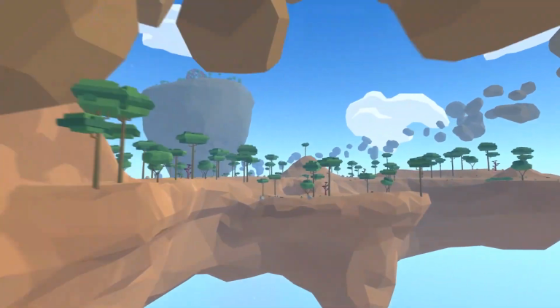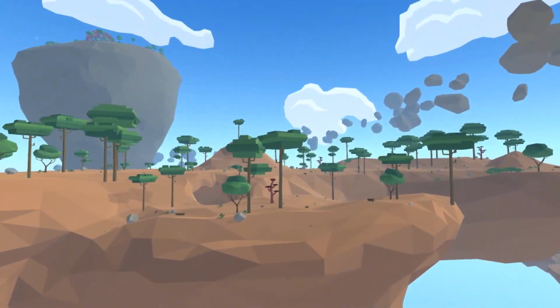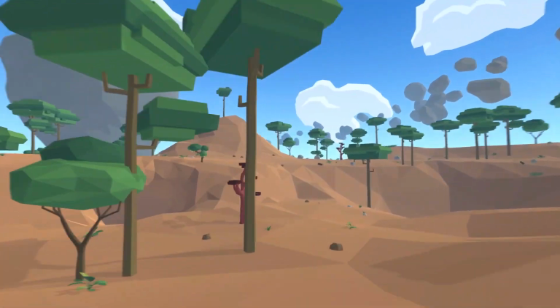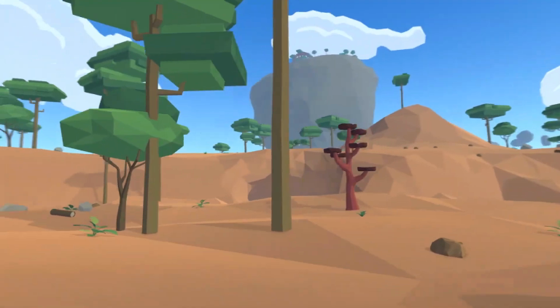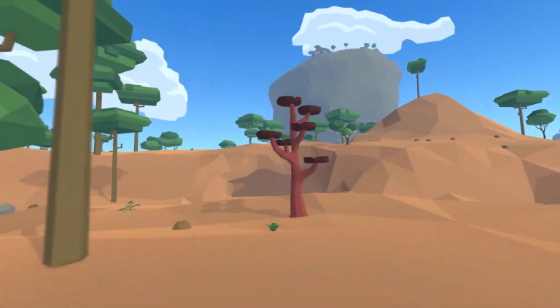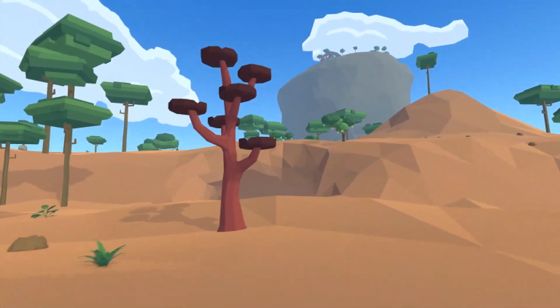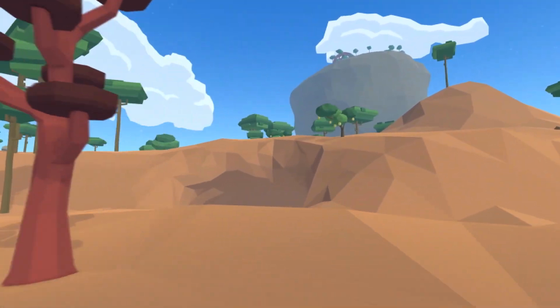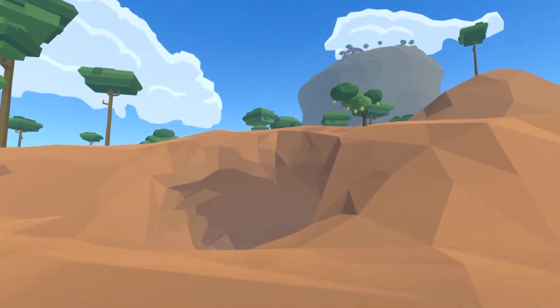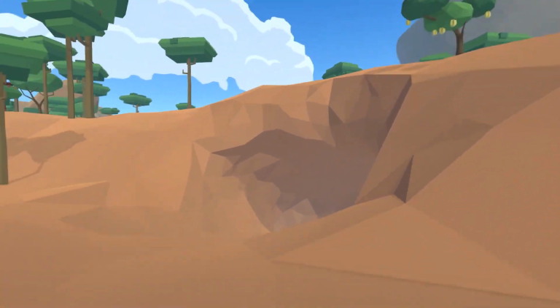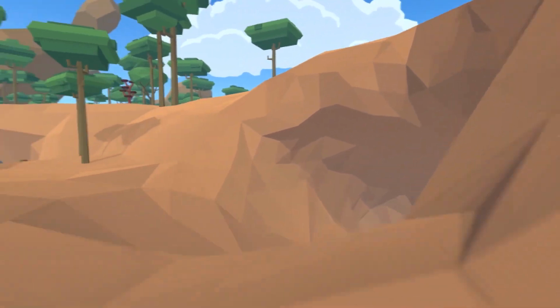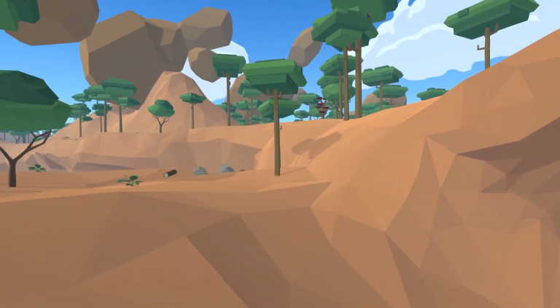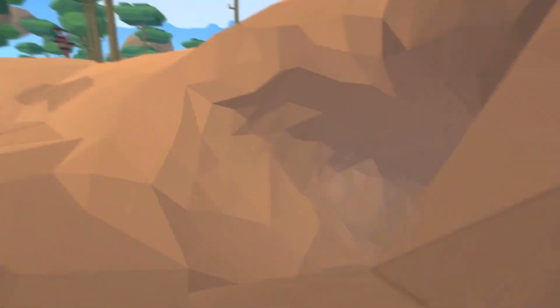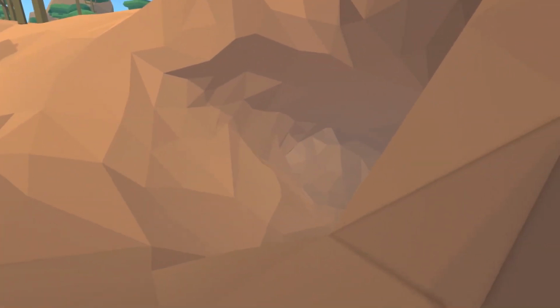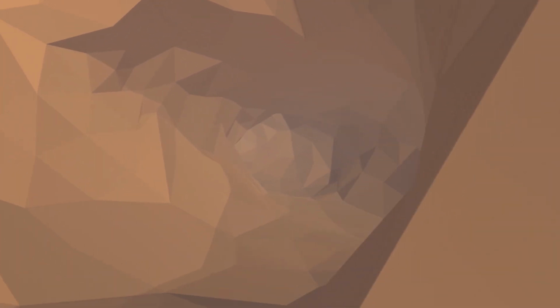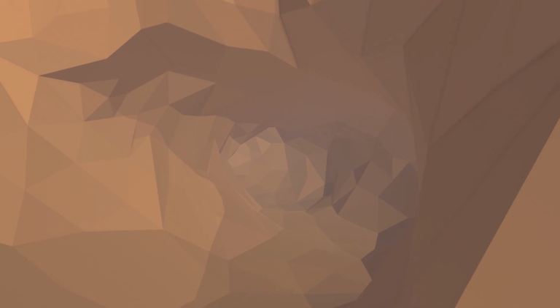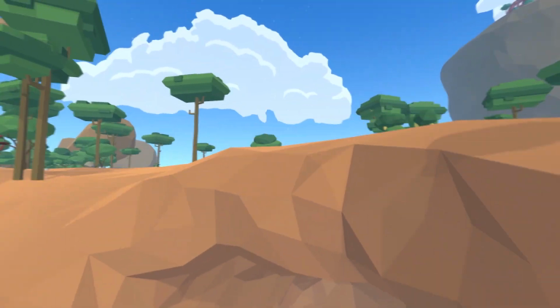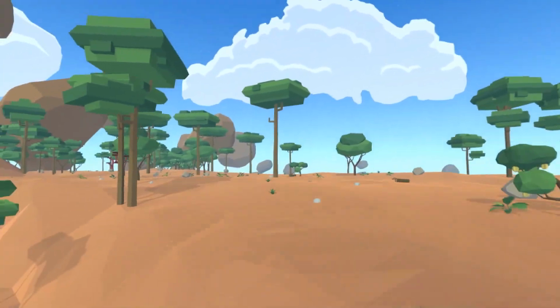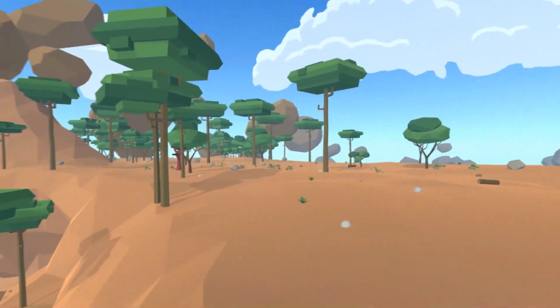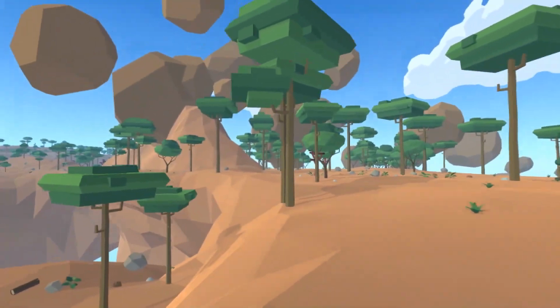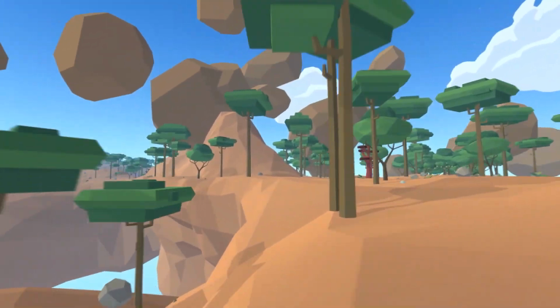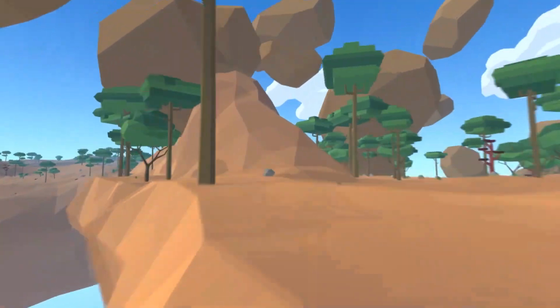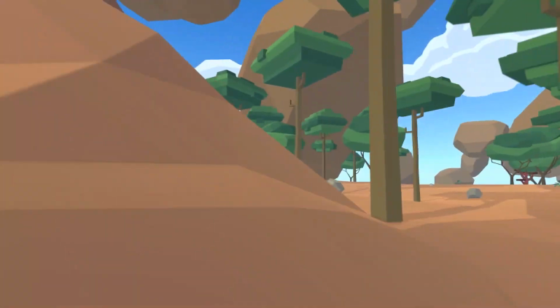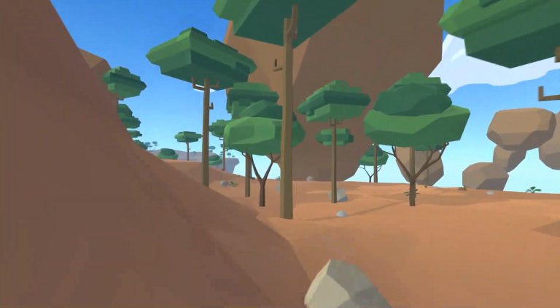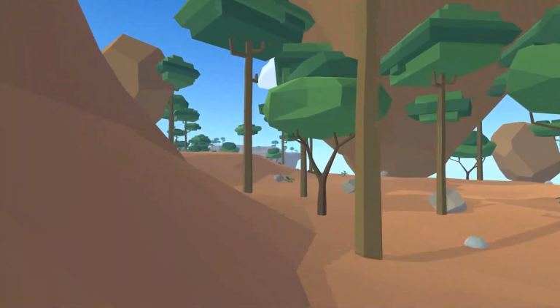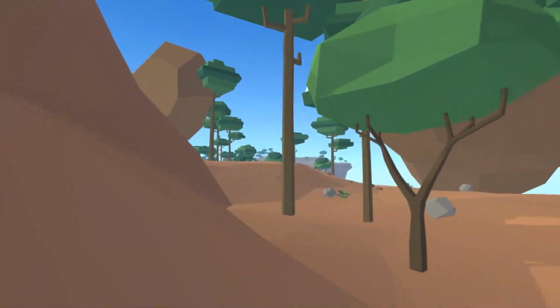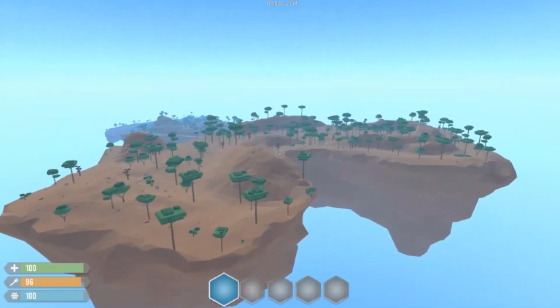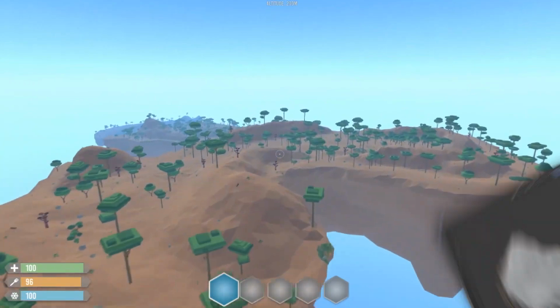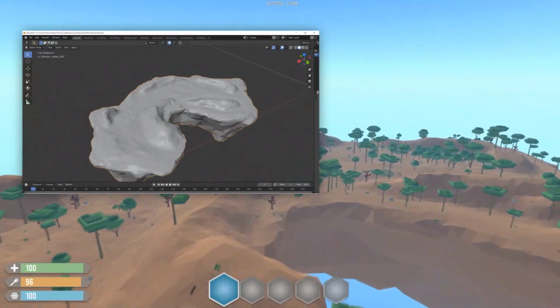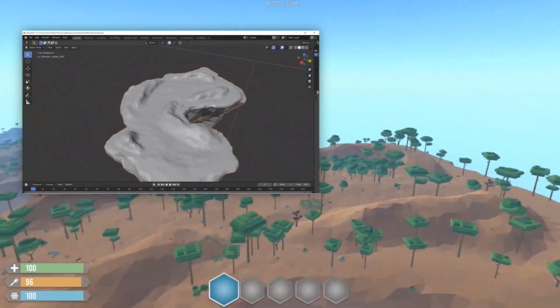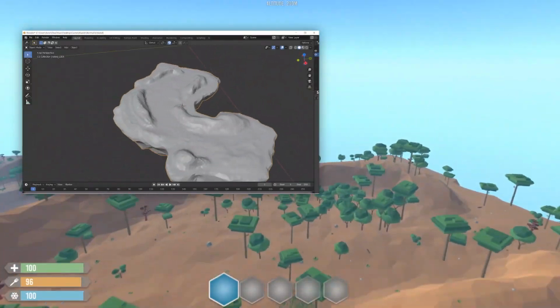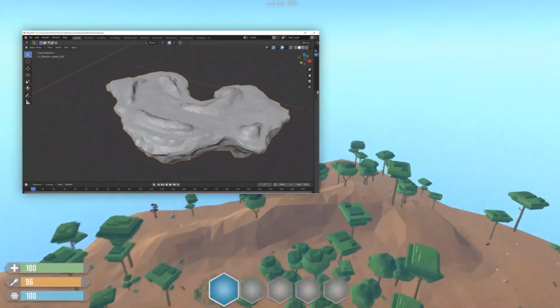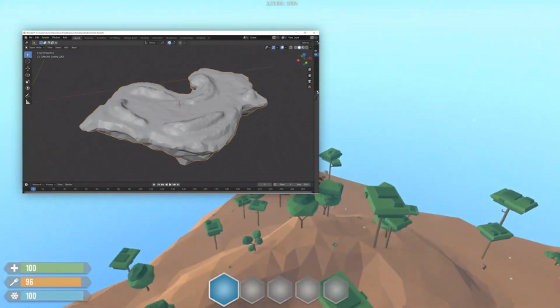You can see the models in Blender and how they look in the game. The base of each island is going to be a static mesh, while terrain parts, flora, and creatures are going to be dynamically generated, and the position of each island is going to be random as well.